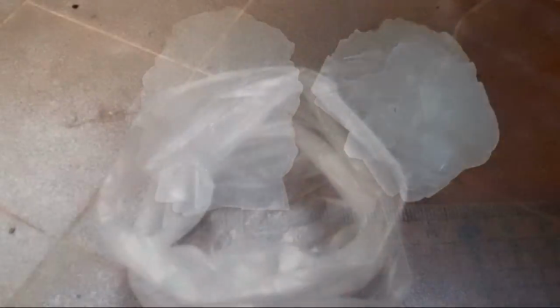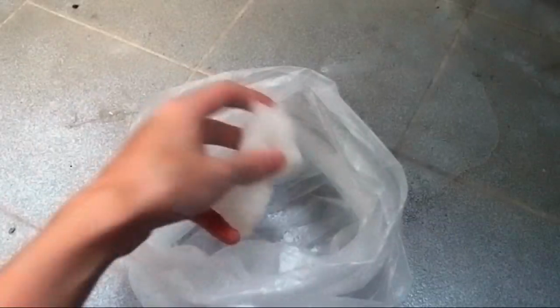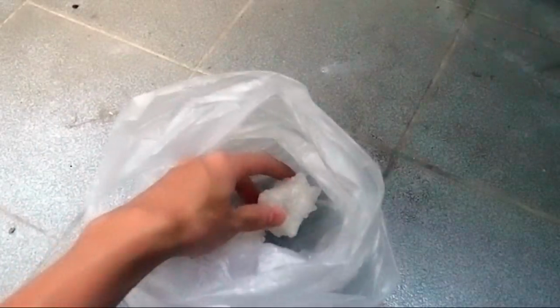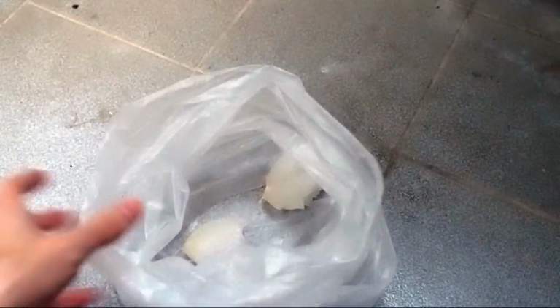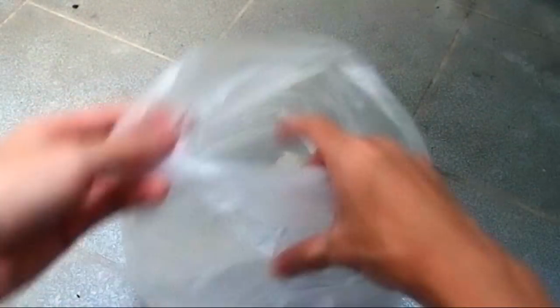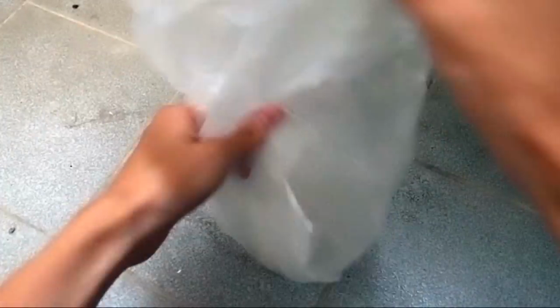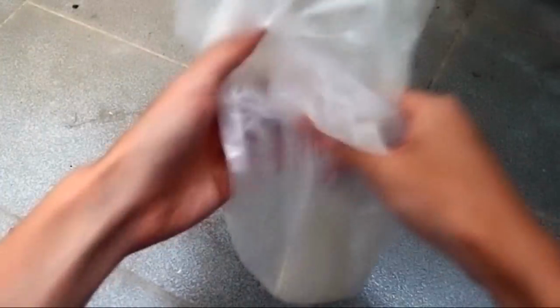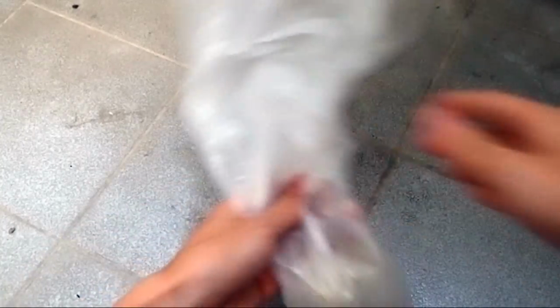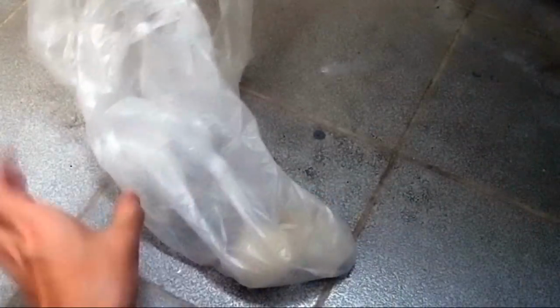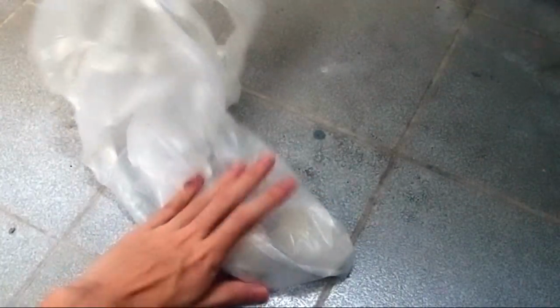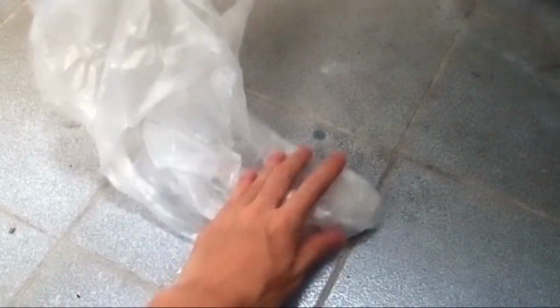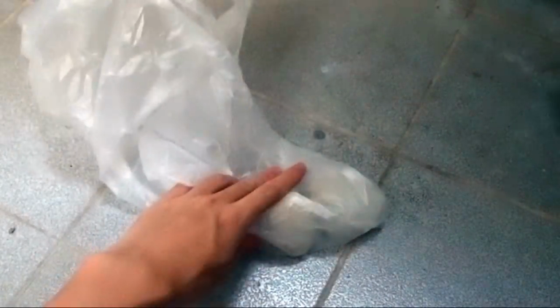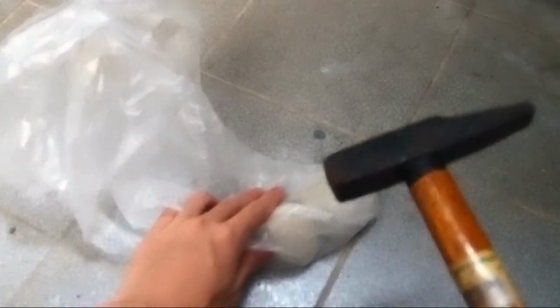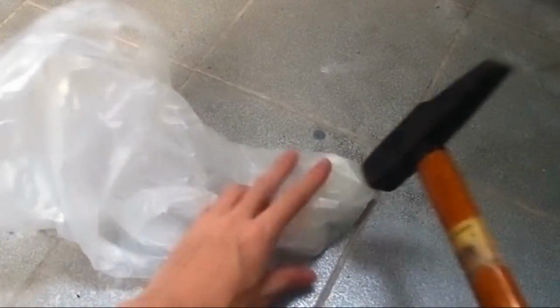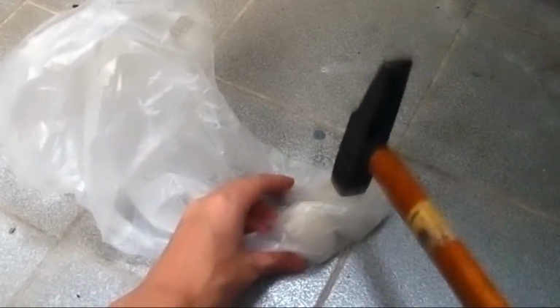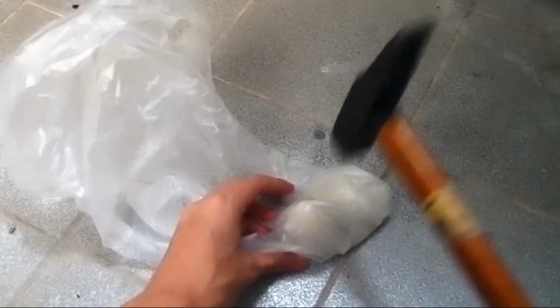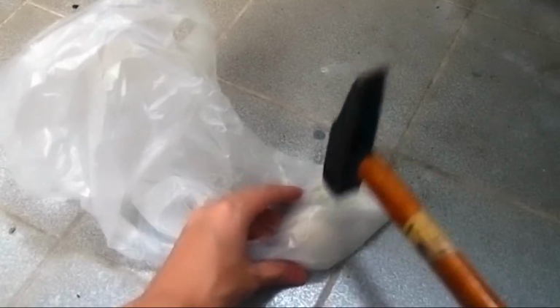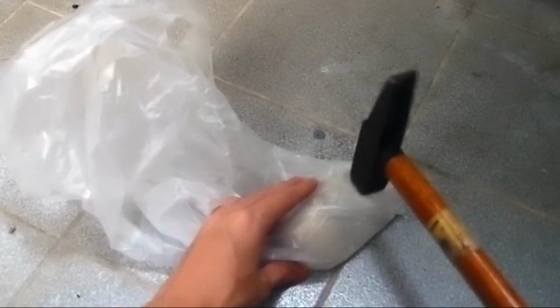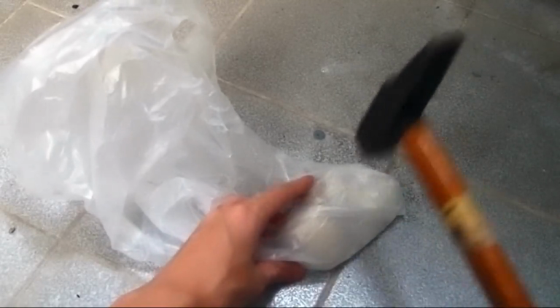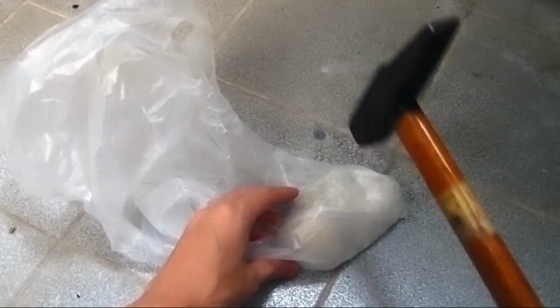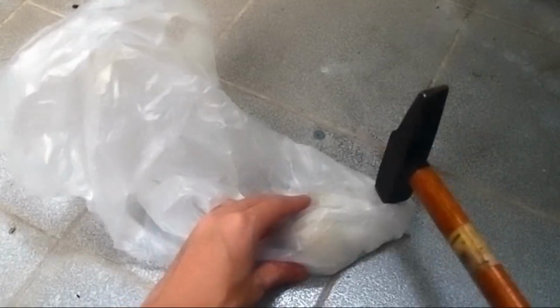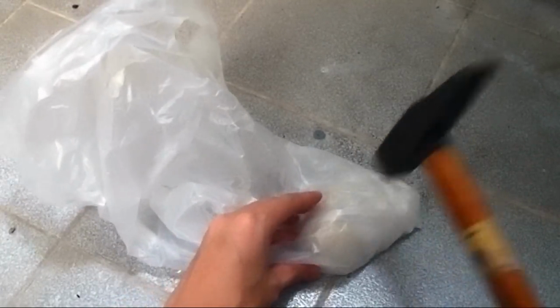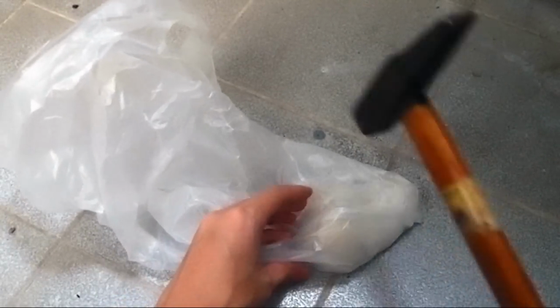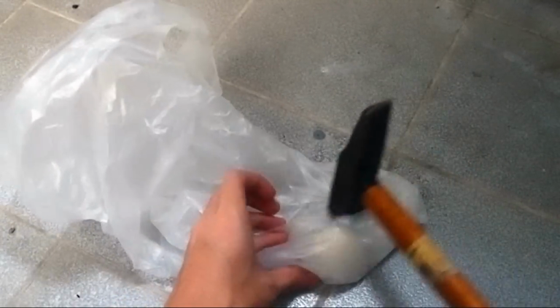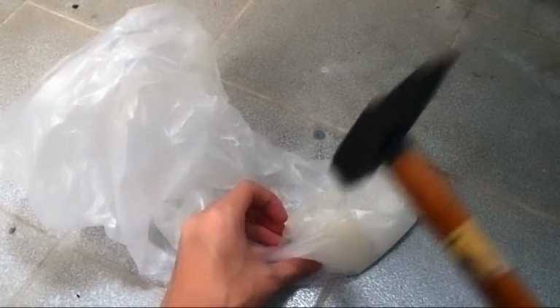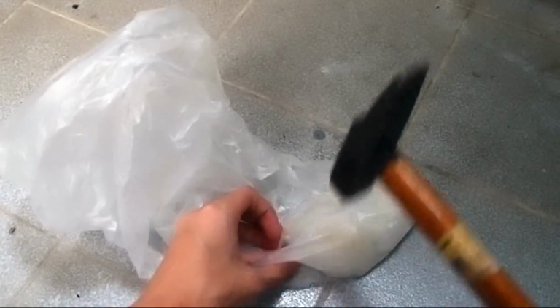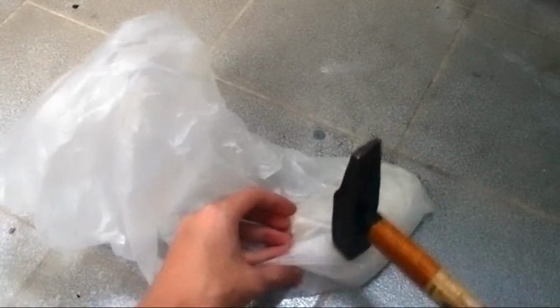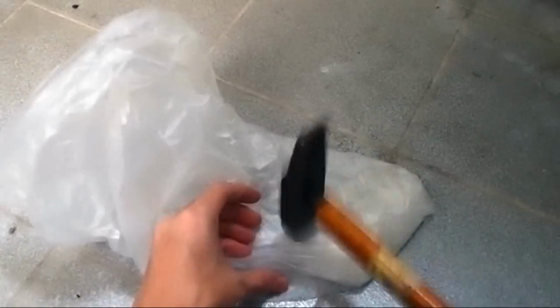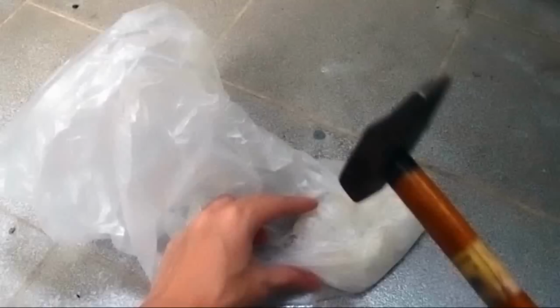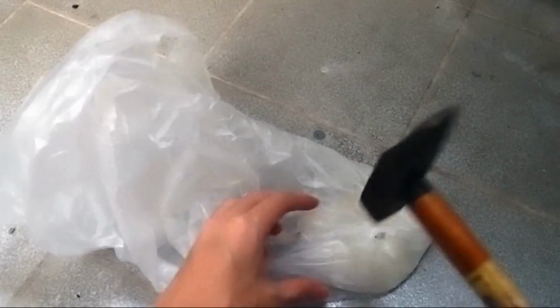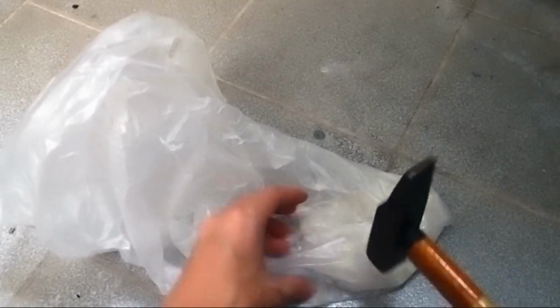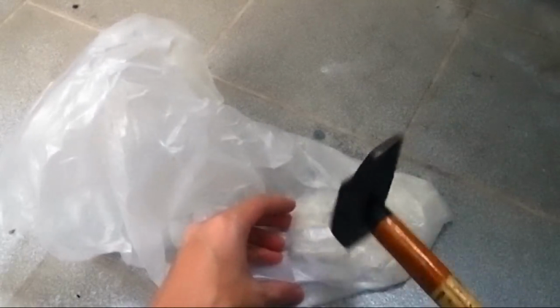I used the two alum crystals to make a new crystal, so I have to prepare some smaller crystals. Put the big crystals into a plastic bag and use a hammer to make them into smaller pieces.